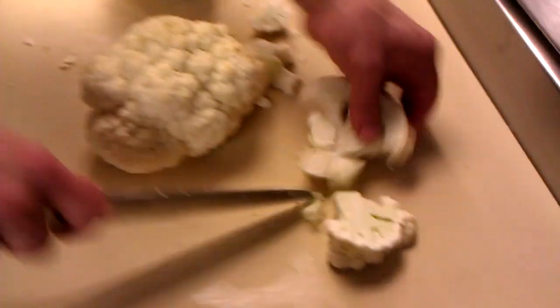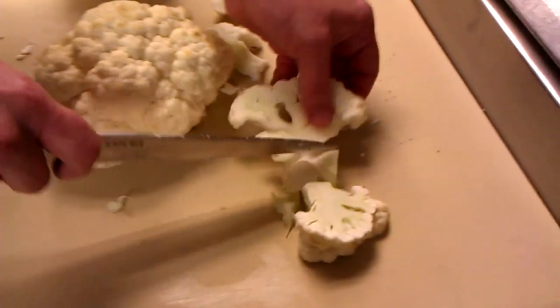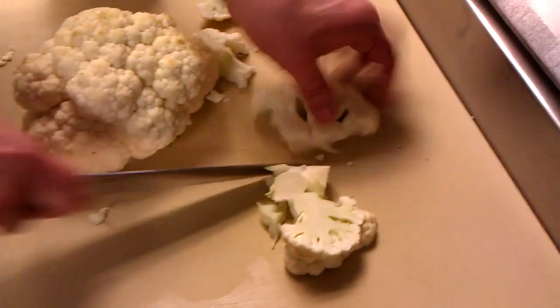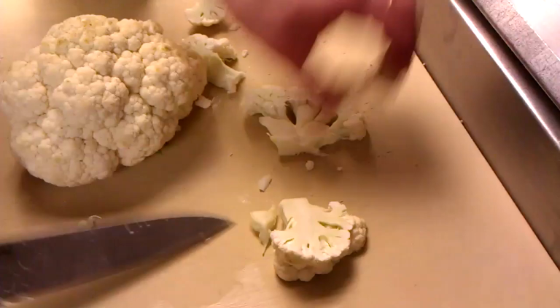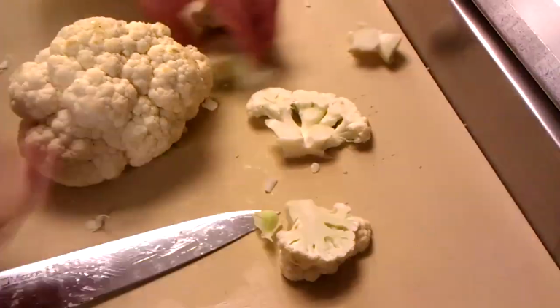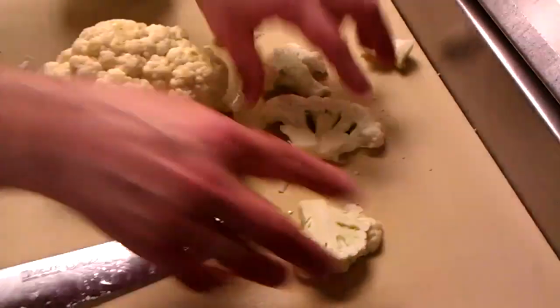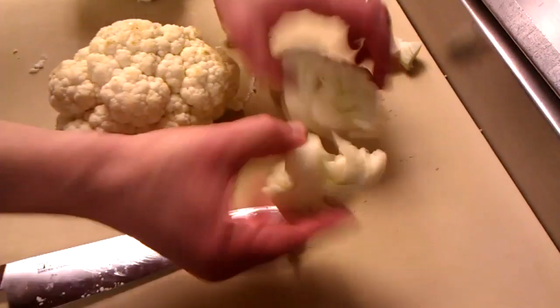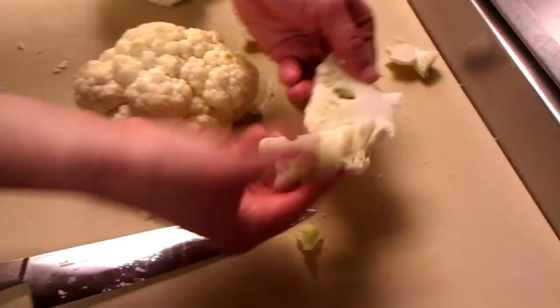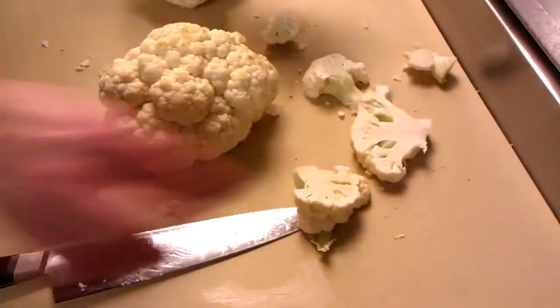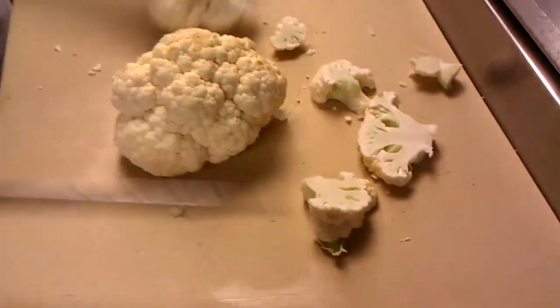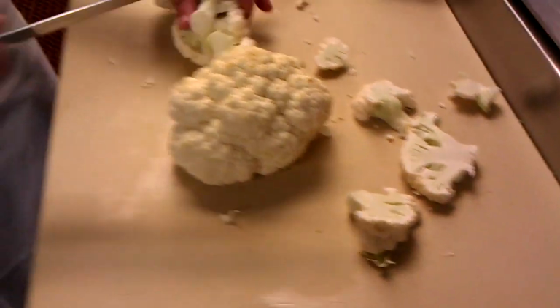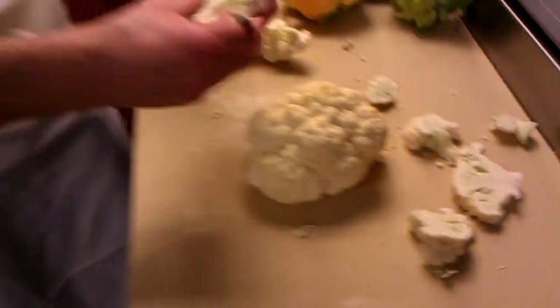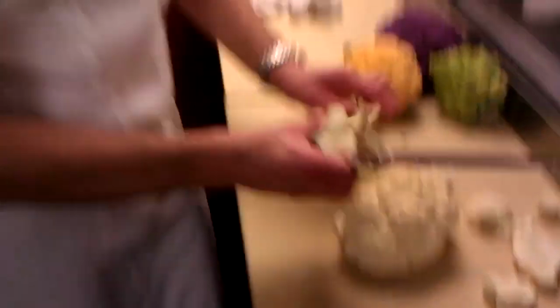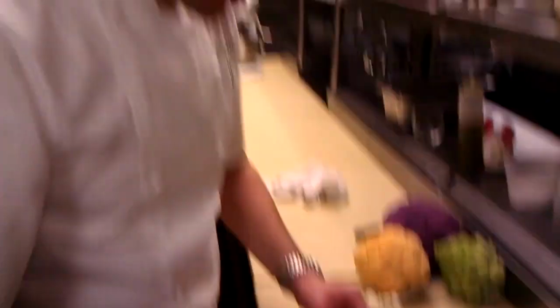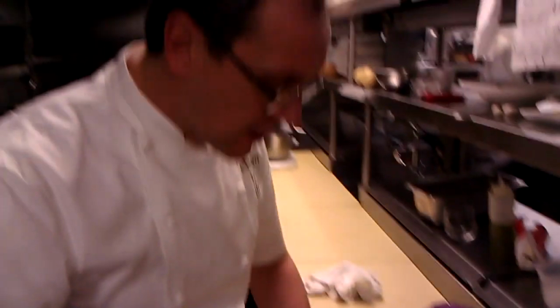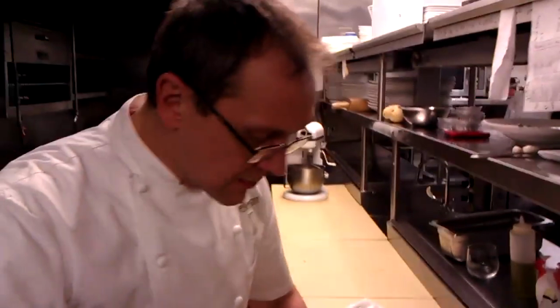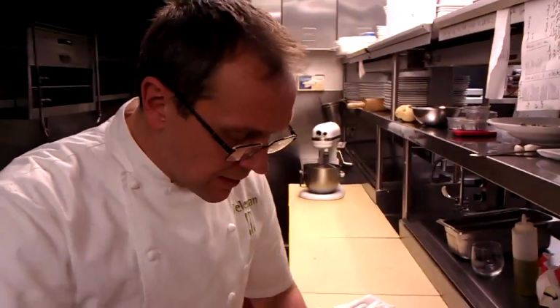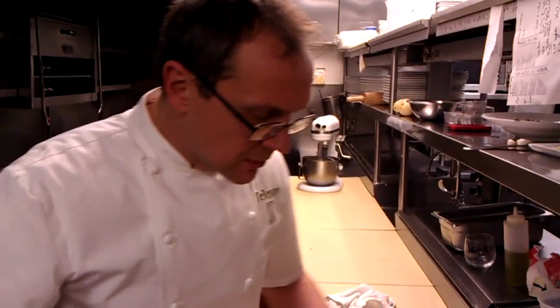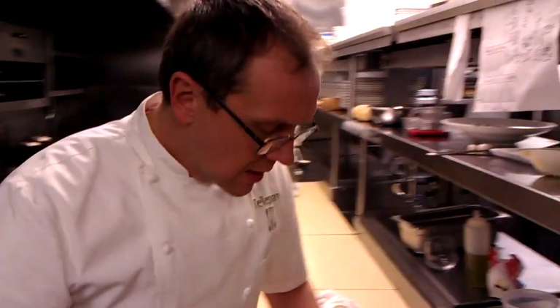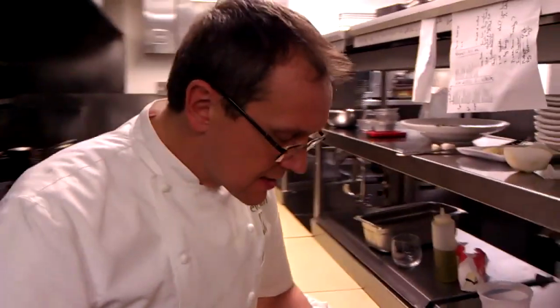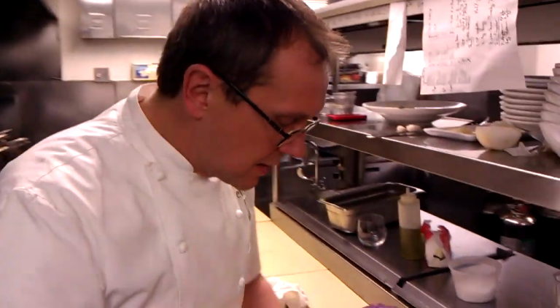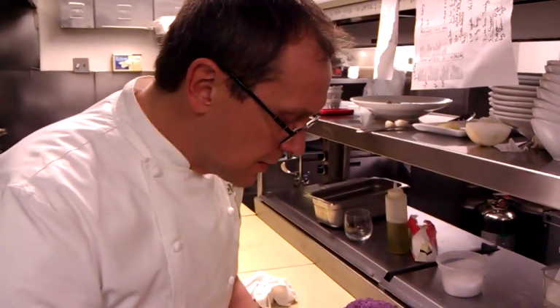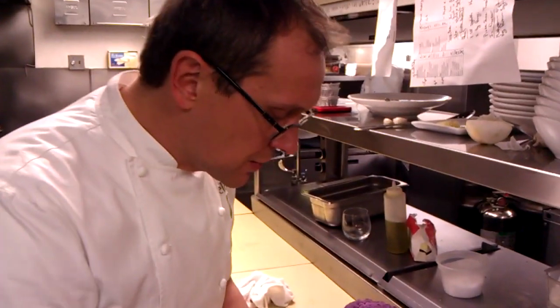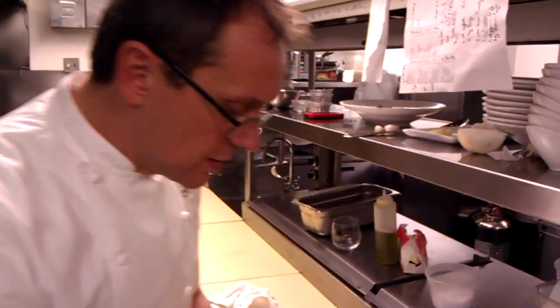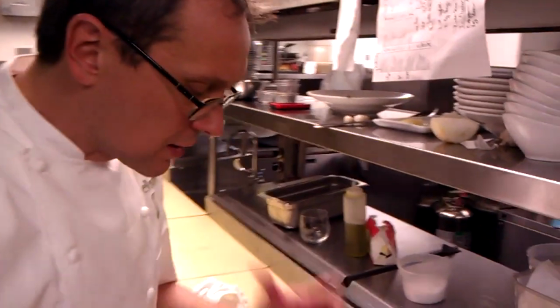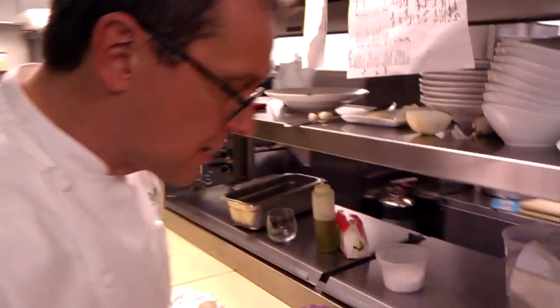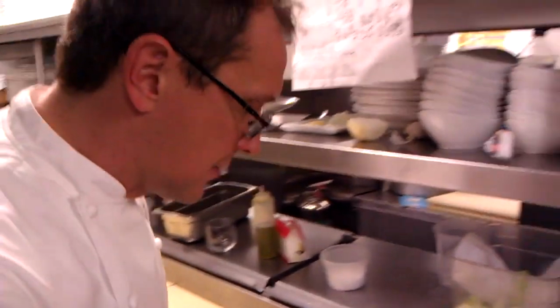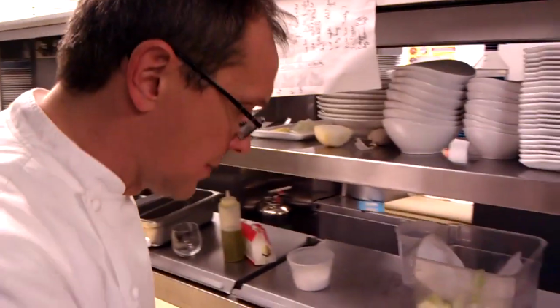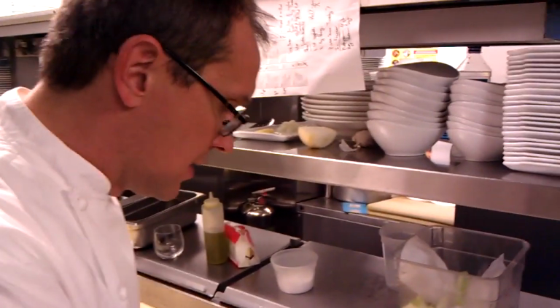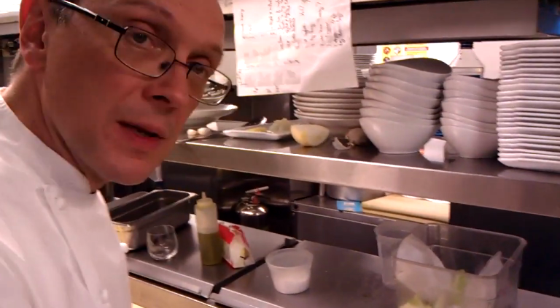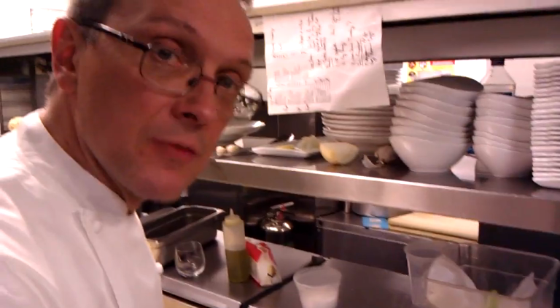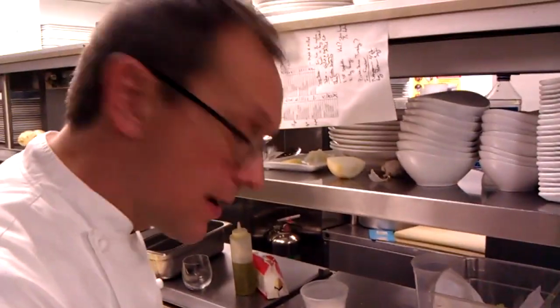This will help cook it a little more evenly and you can brown it, get a nice flavor on it. I like browning these fall vegetables instead of steaming them so much, because you can really draw out a lot of the flavor from browning.